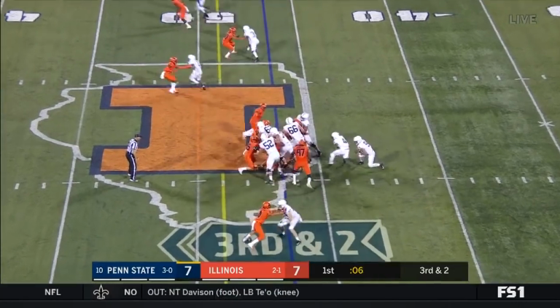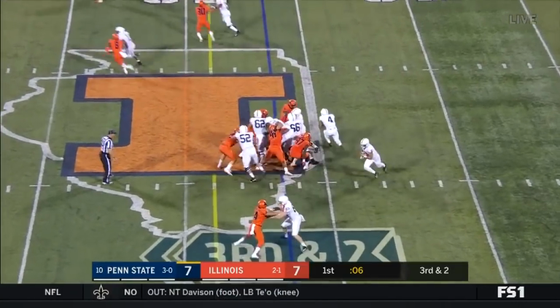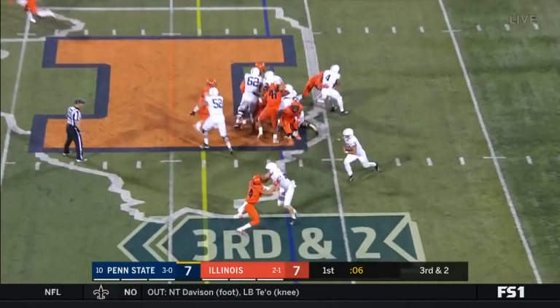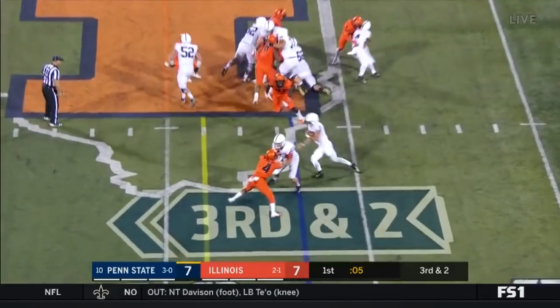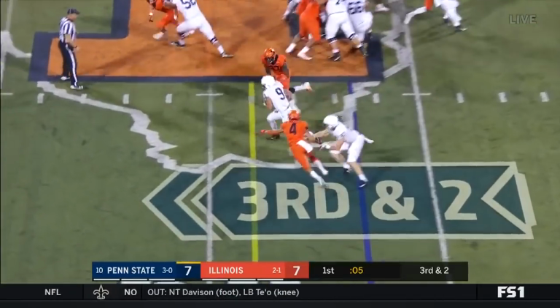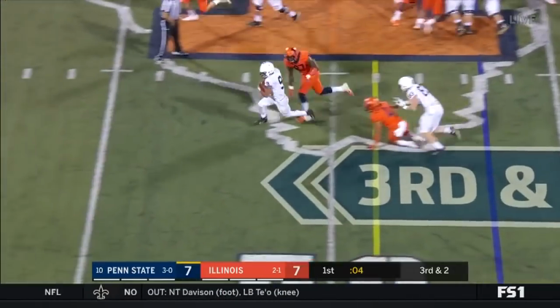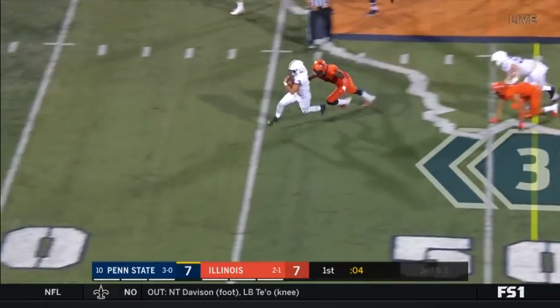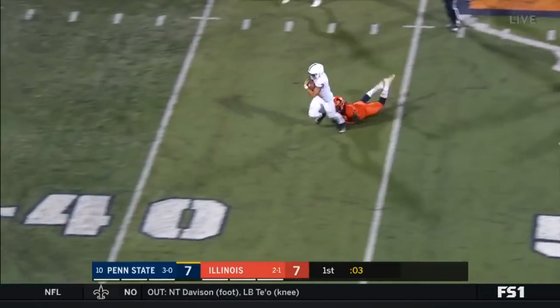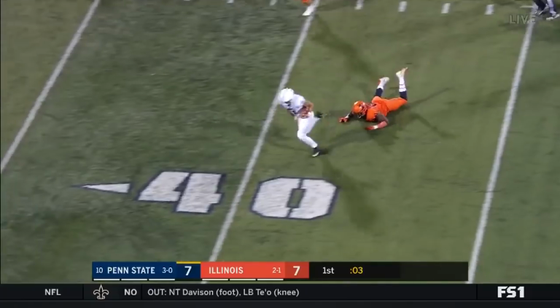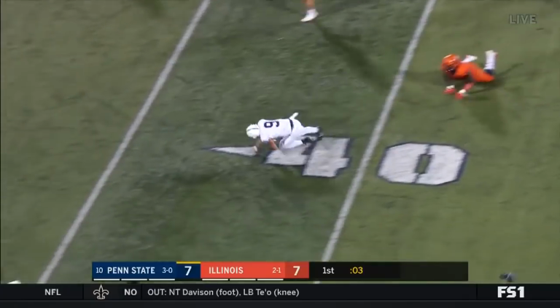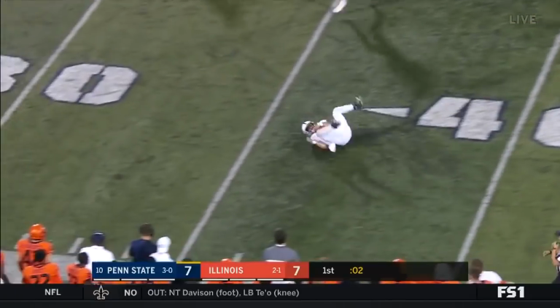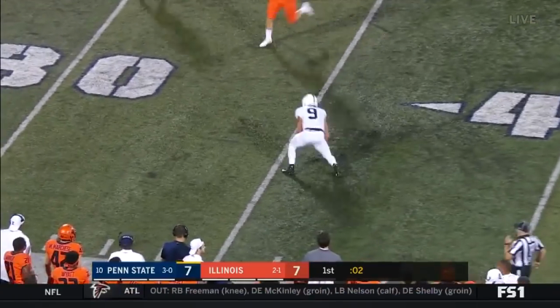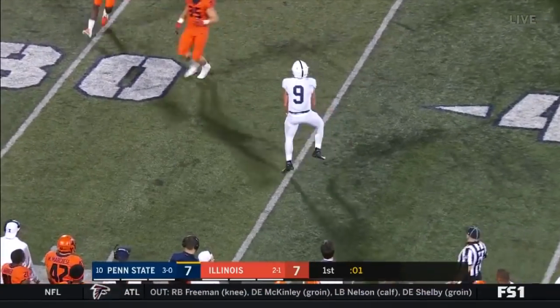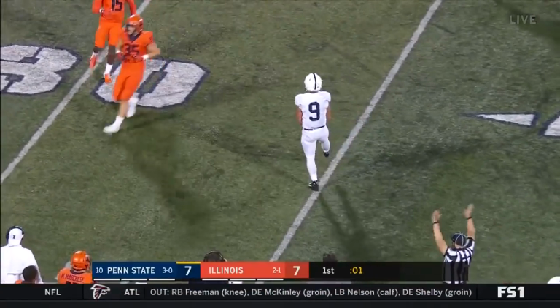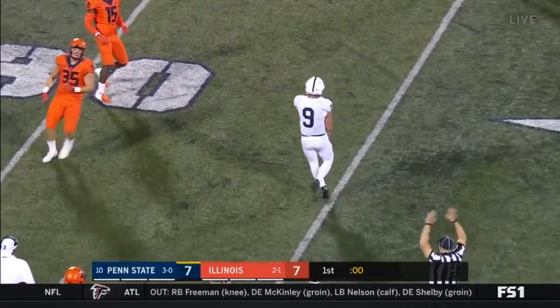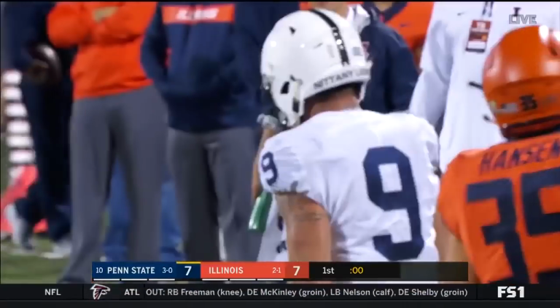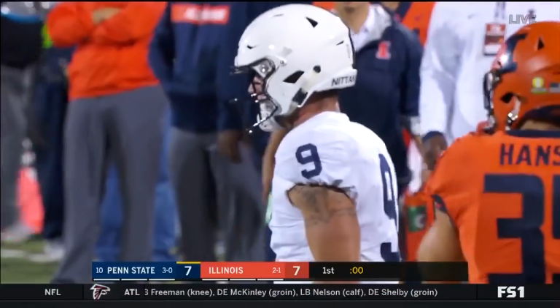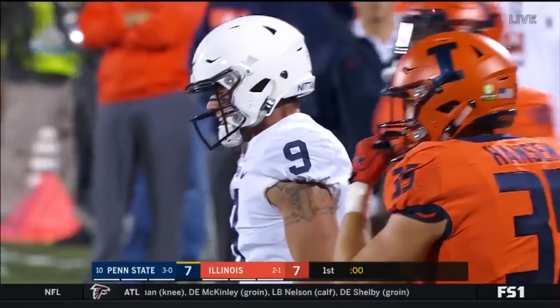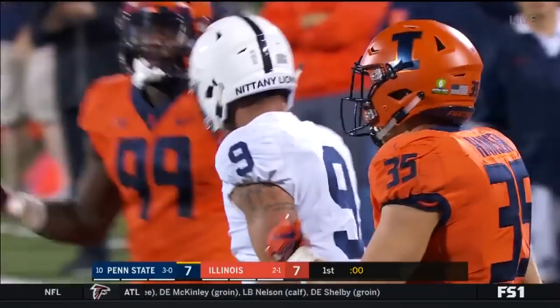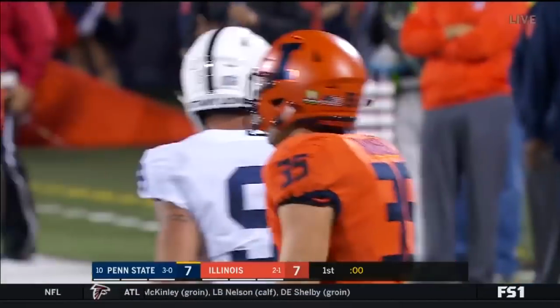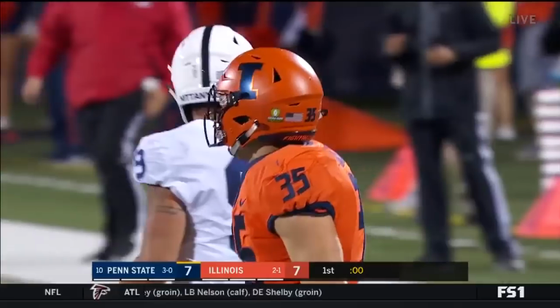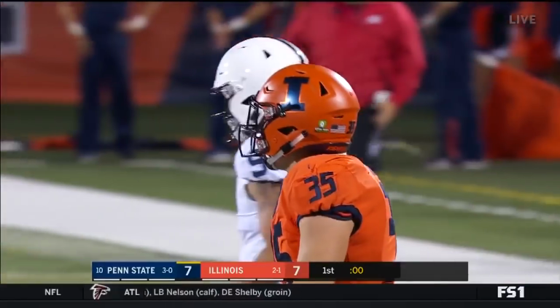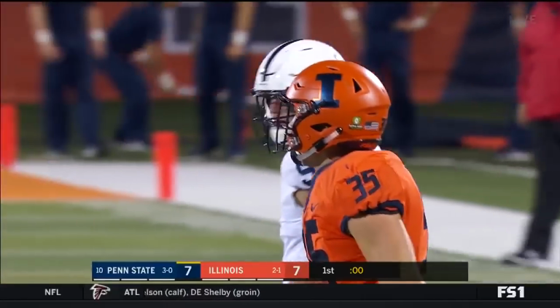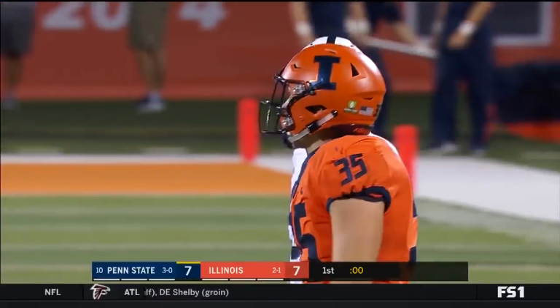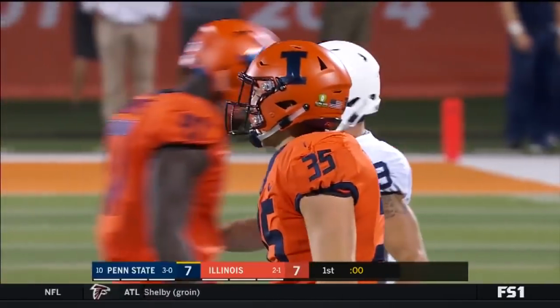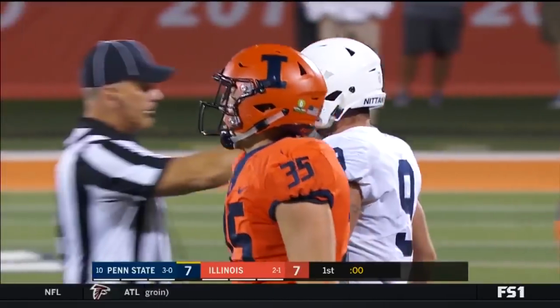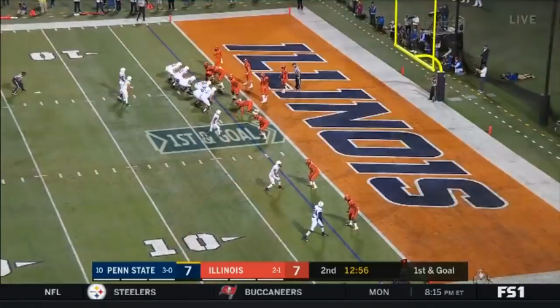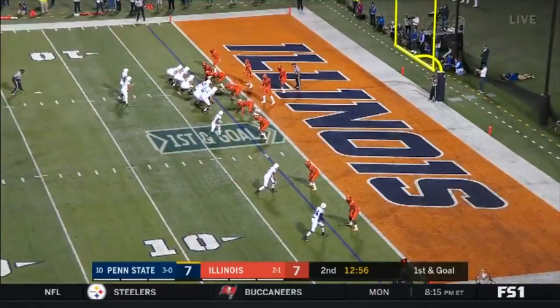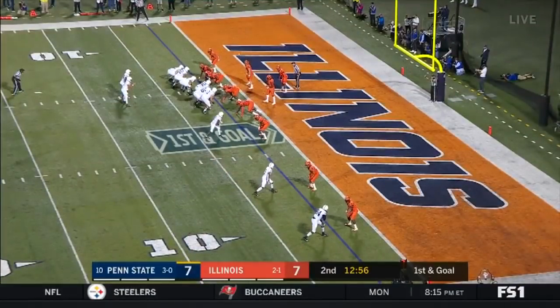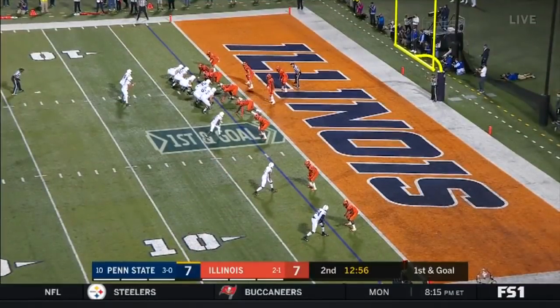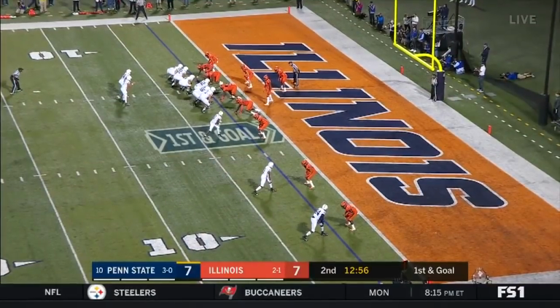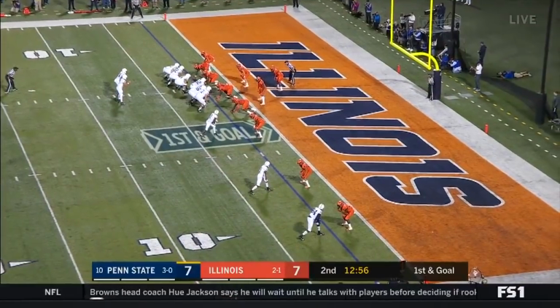It's kept by McSorley, makes the move, has the first down and just gets tripped up to end the quarter by Bobby Roundtree — a 16 yard pickup. On third and two, ball over the head, ball overthrown.